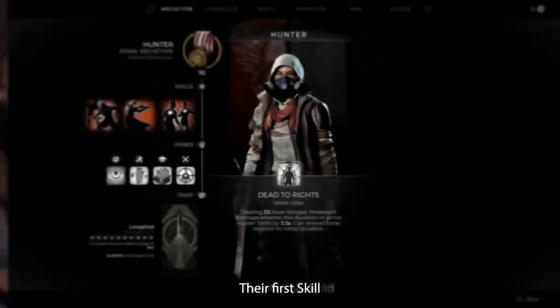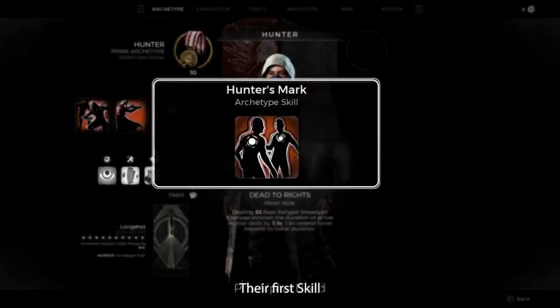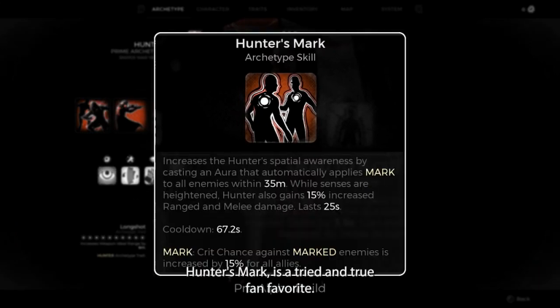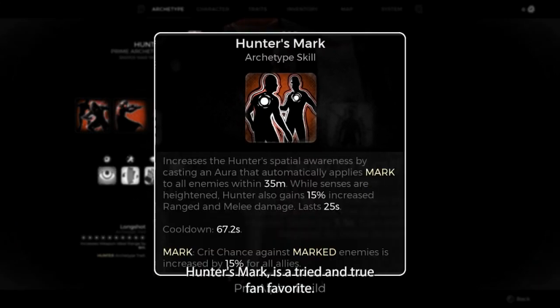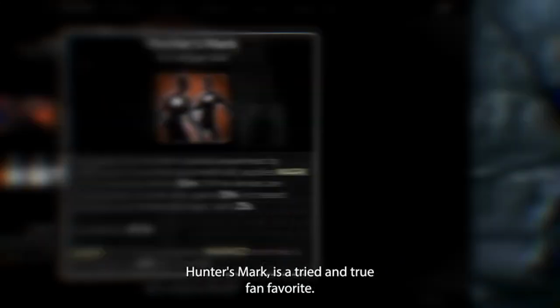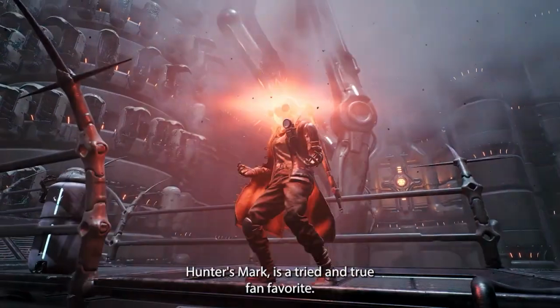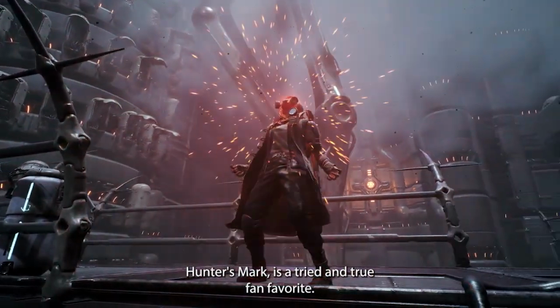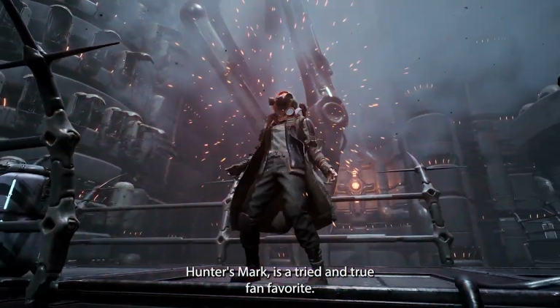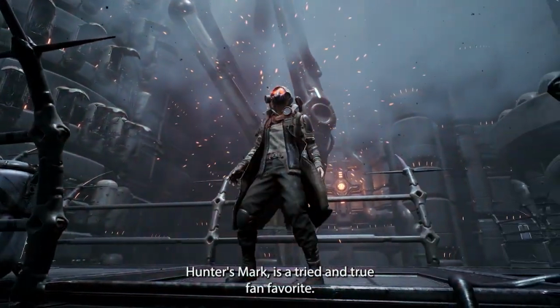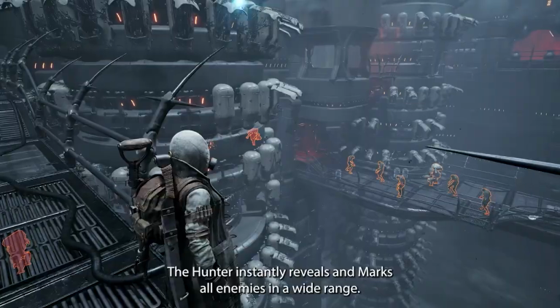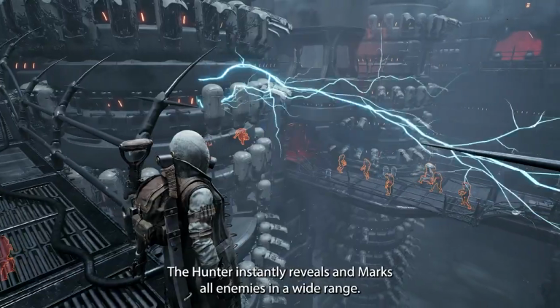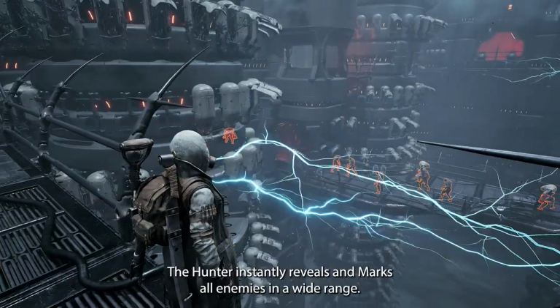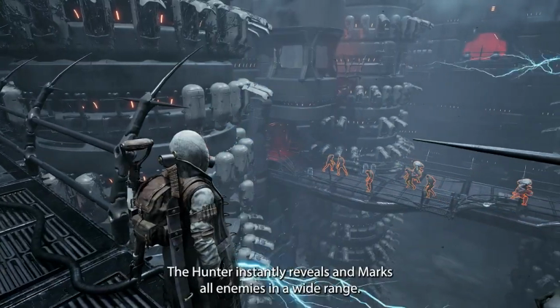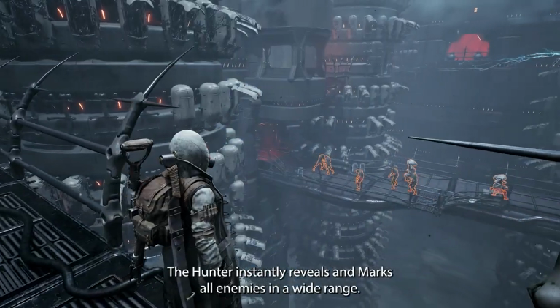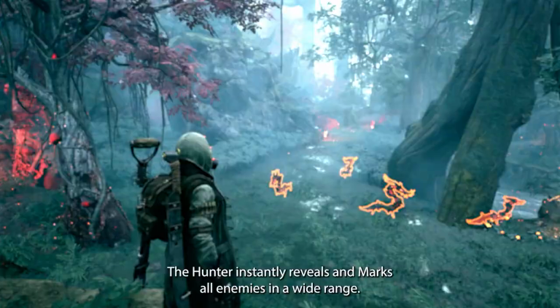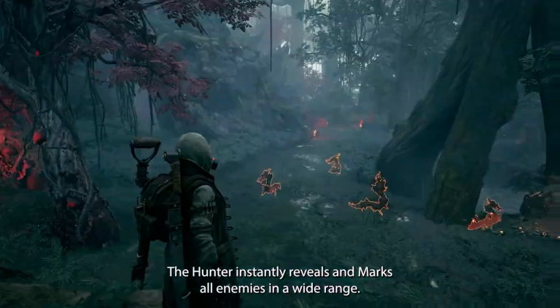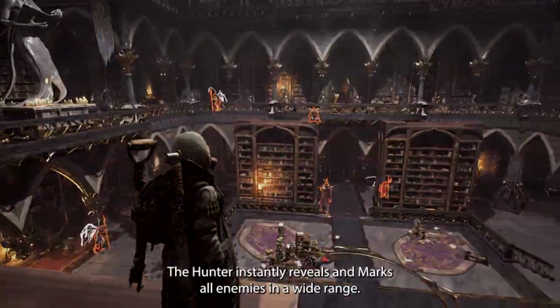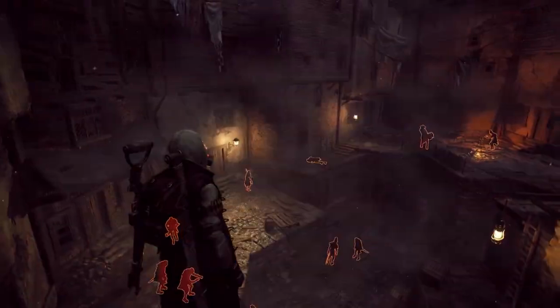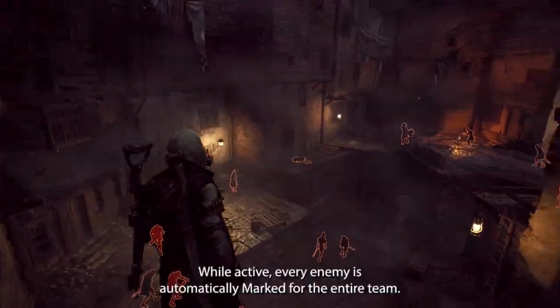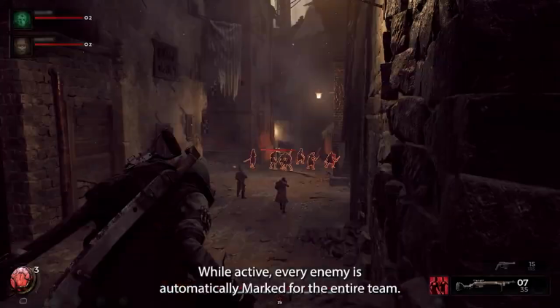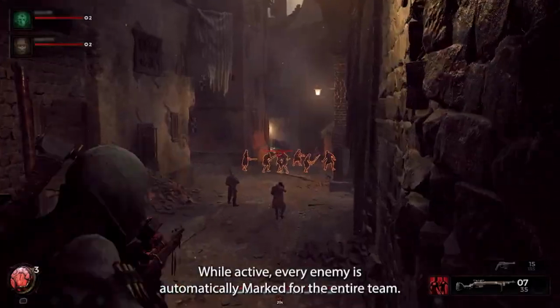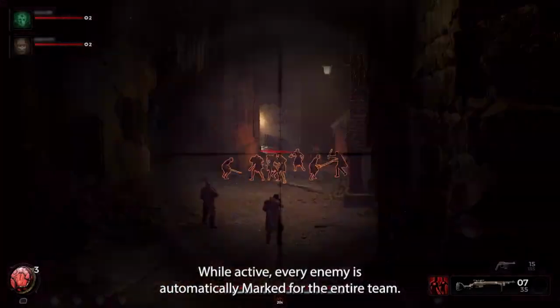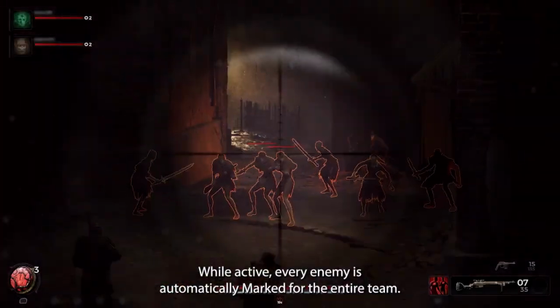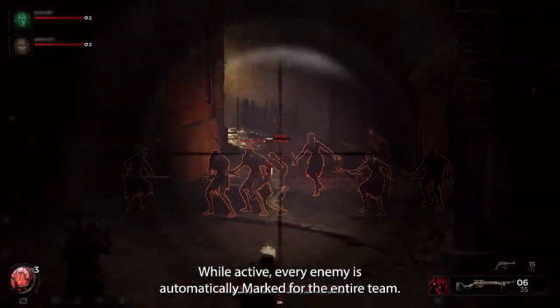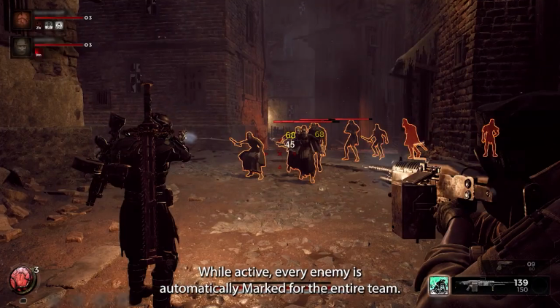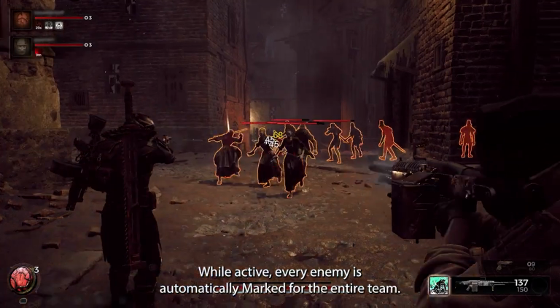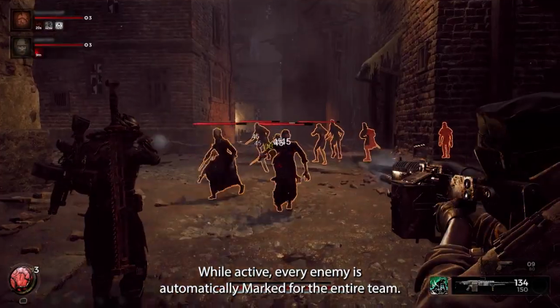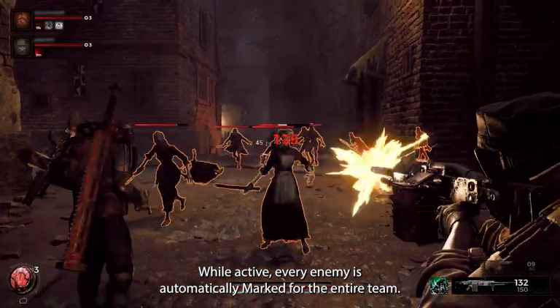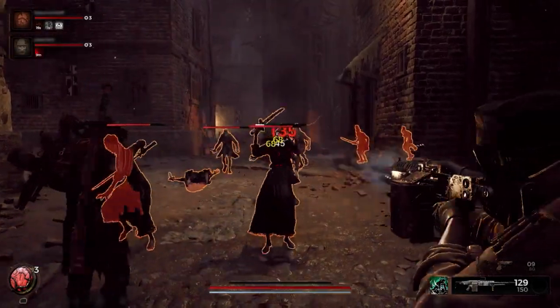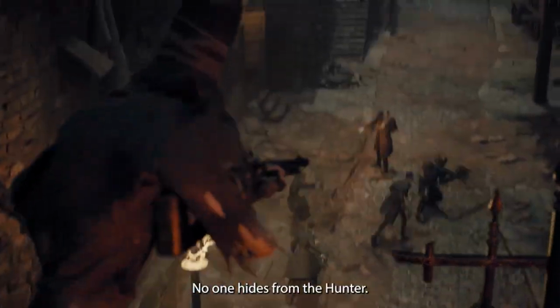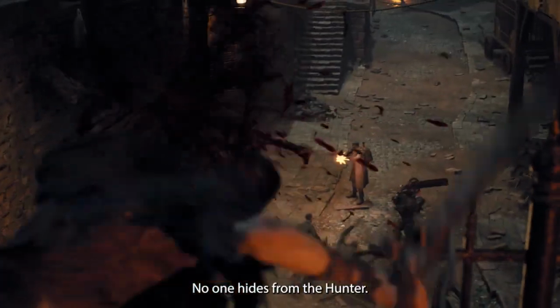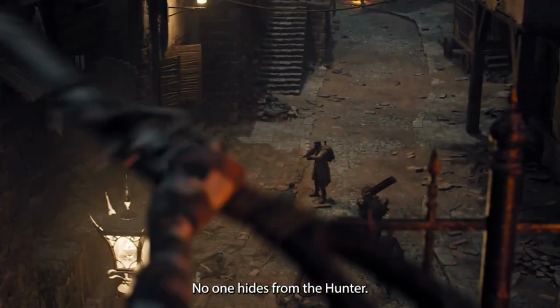Their first skill, Hunter's Mark, is a tried and true fan favorite. The Hunter instantly reveals and marks all enemies in a wide range. While active, every enemy is automatically marked for the entire team. No one hides from the Hunter.